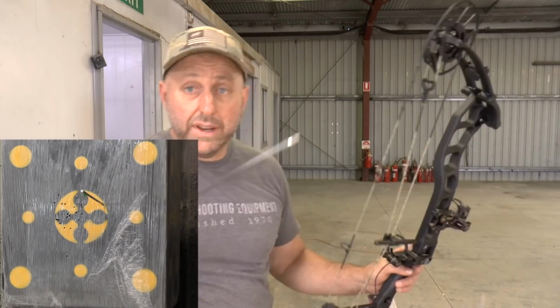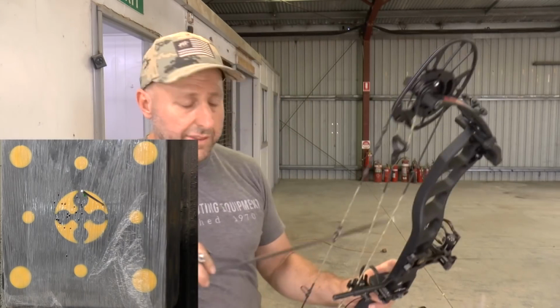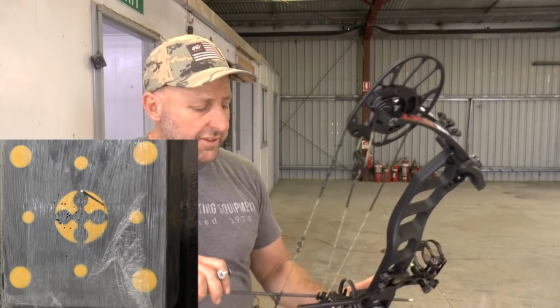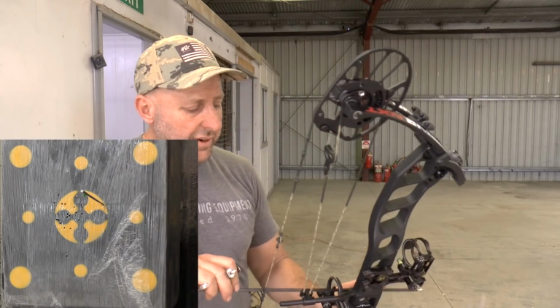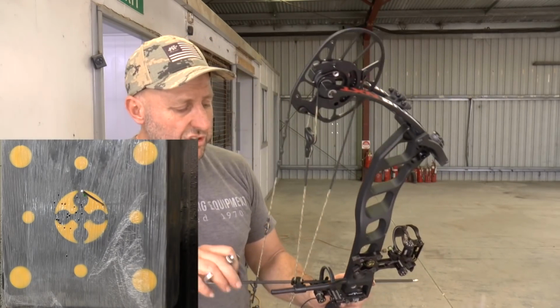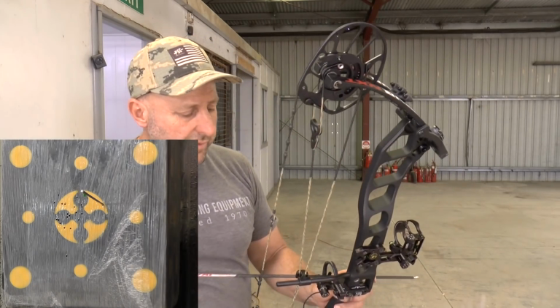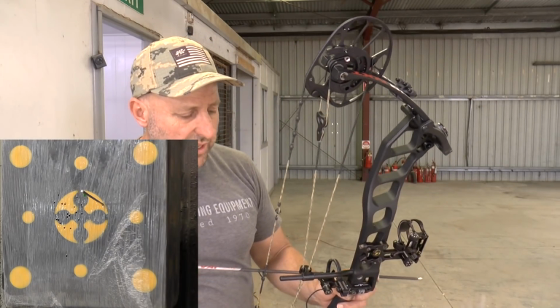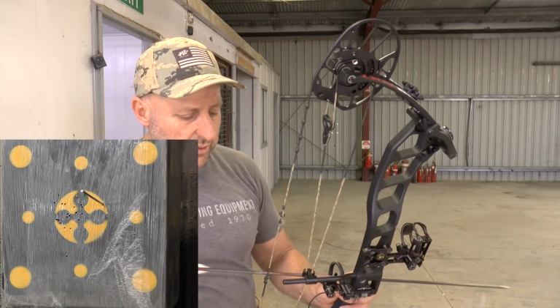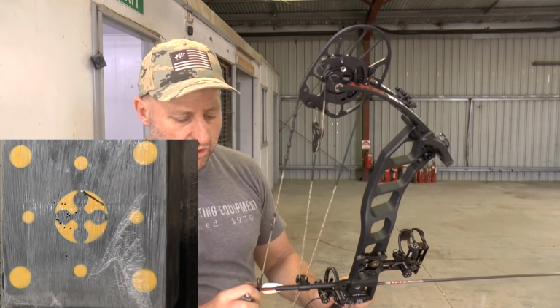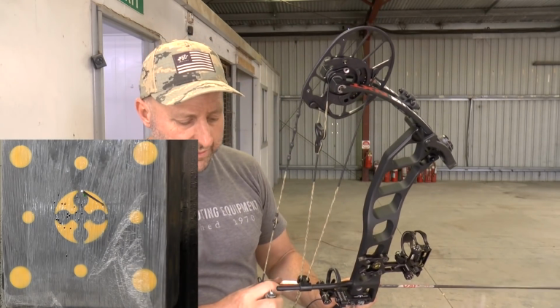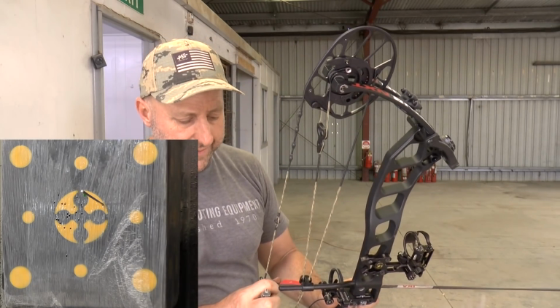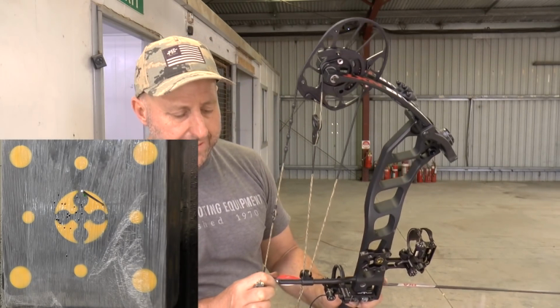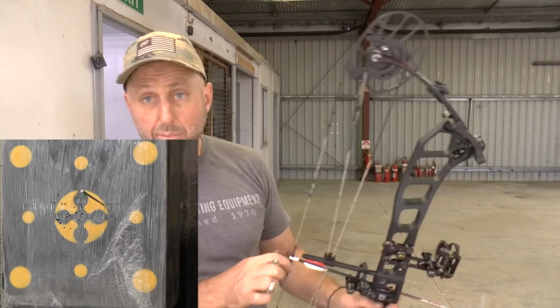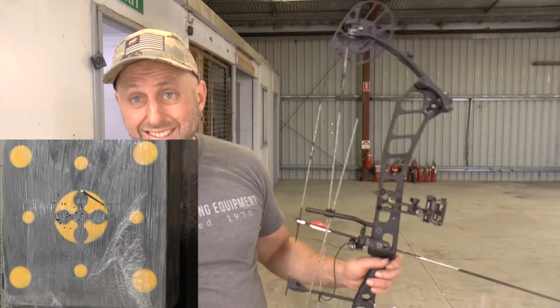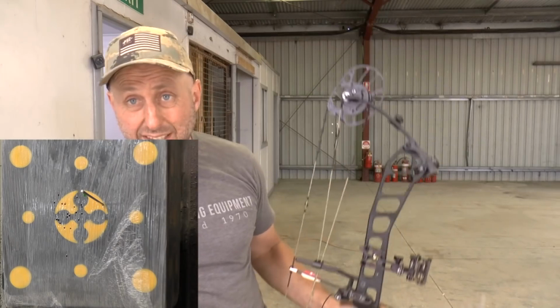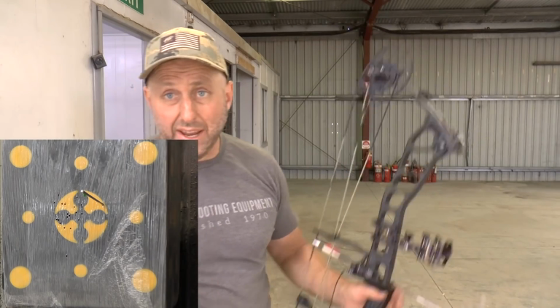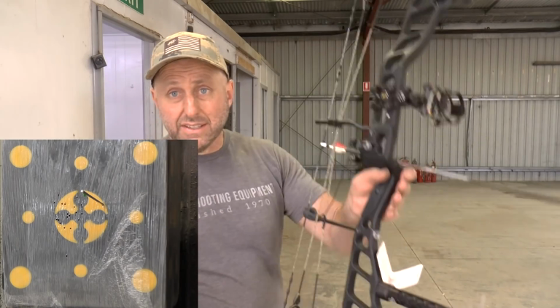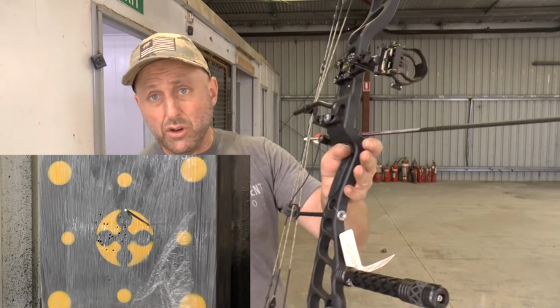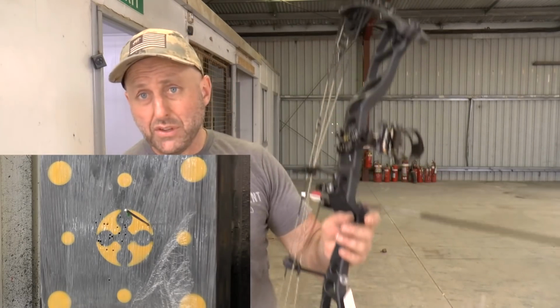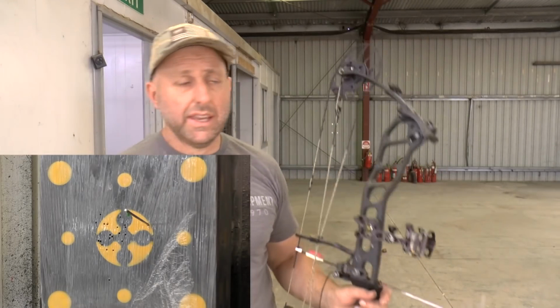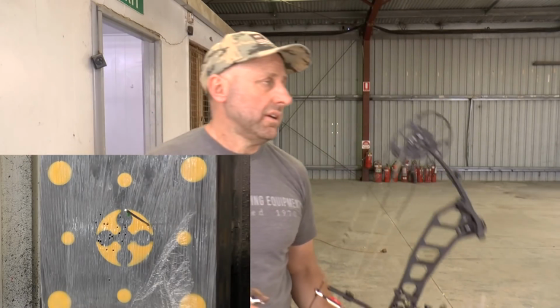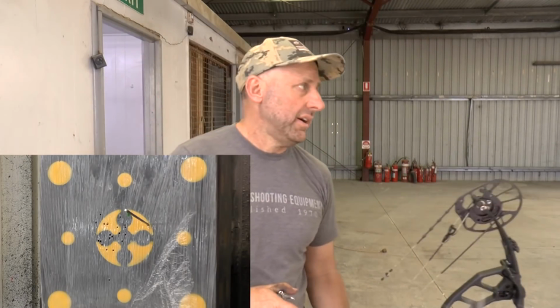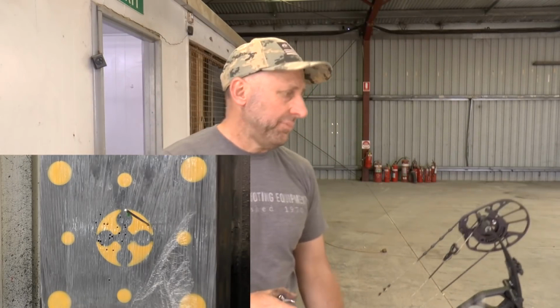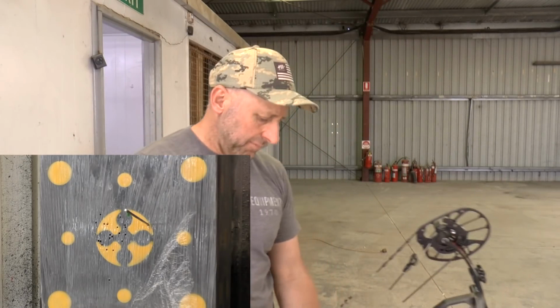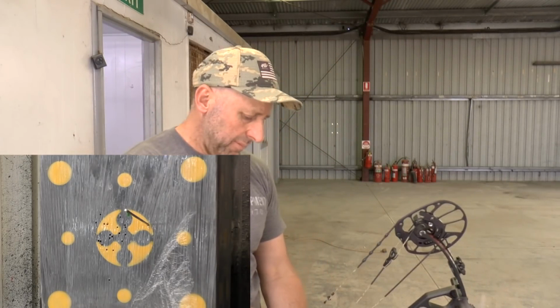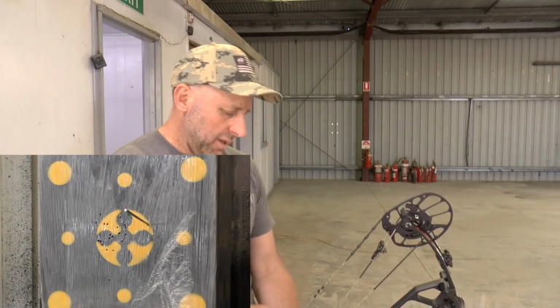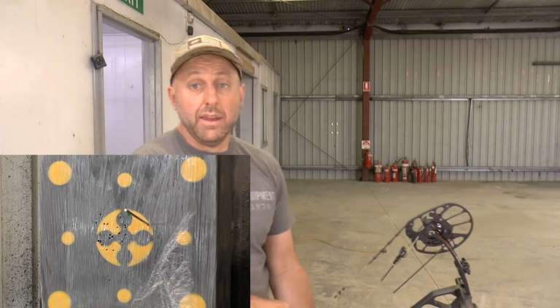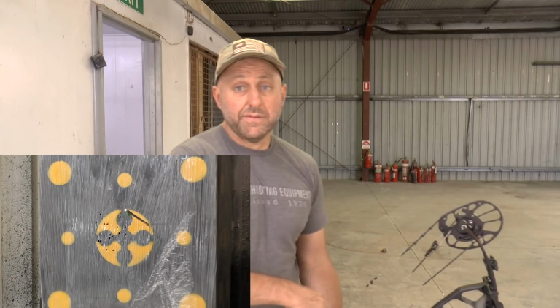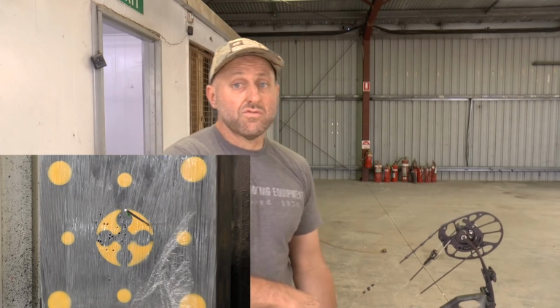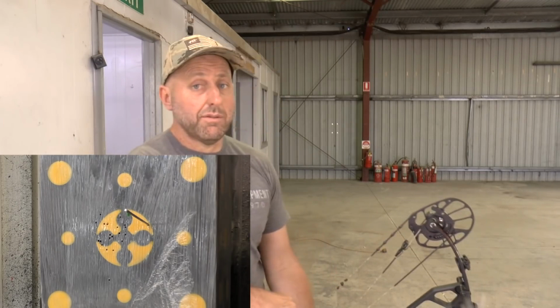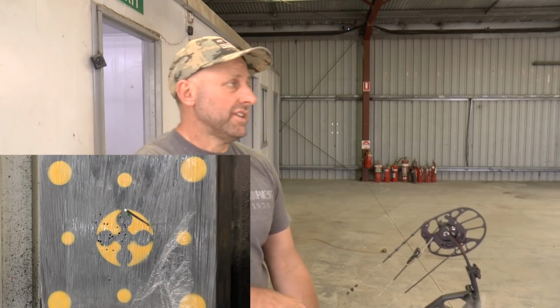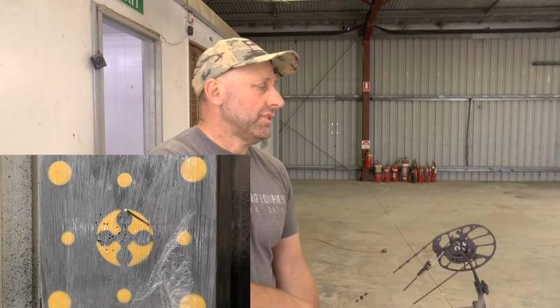I really like the feel of this bow. I feel no vibration at all in the shot — the bow just sits in my hand. You can see I've got no bow sling; it just feels really really nice to shoot.